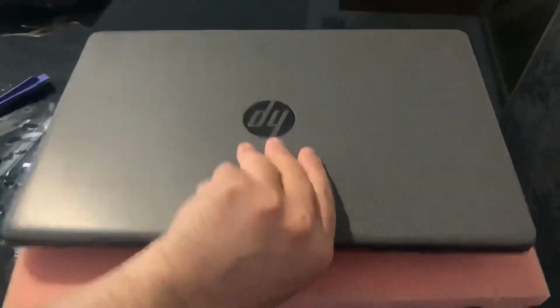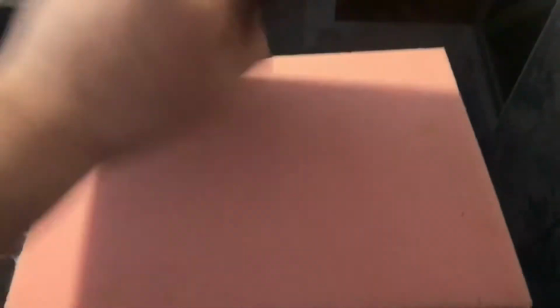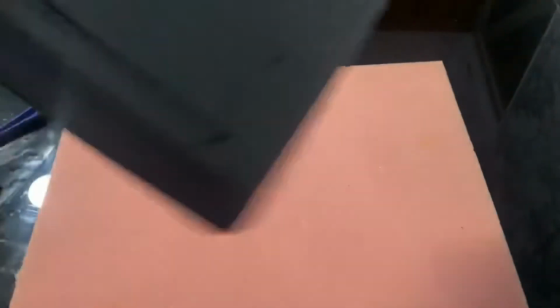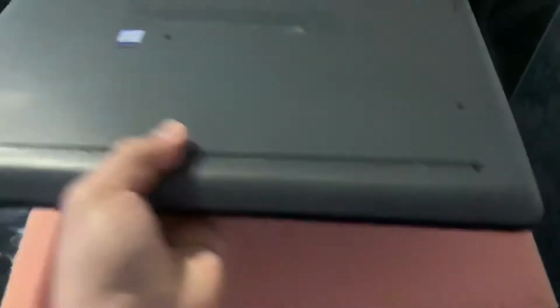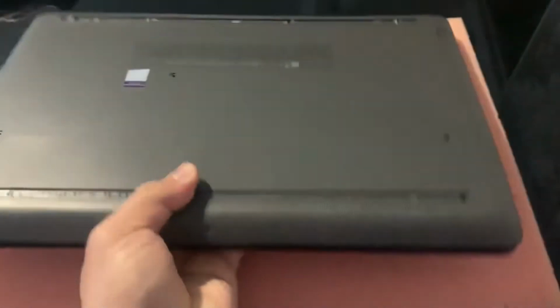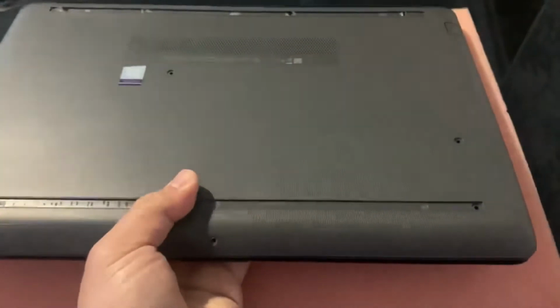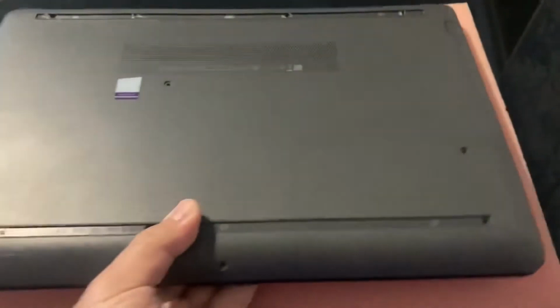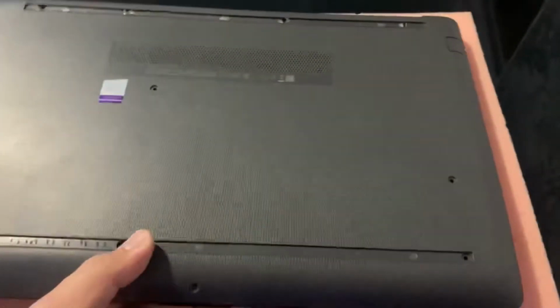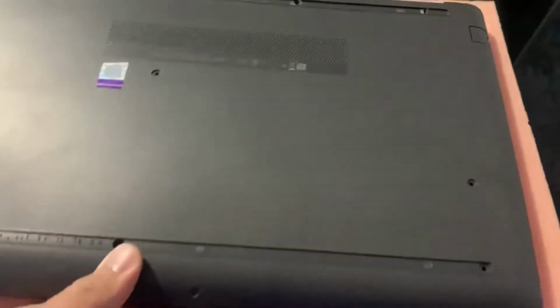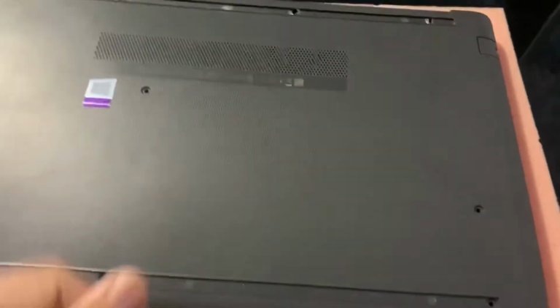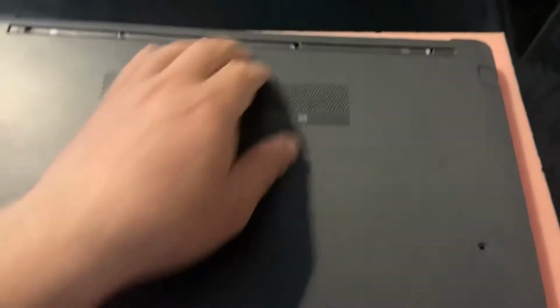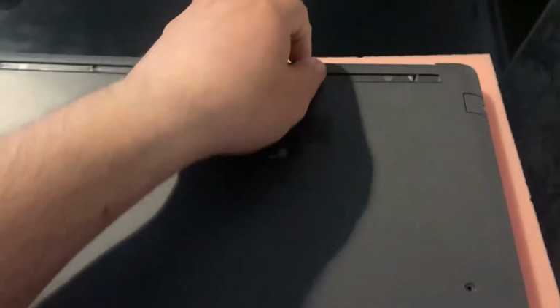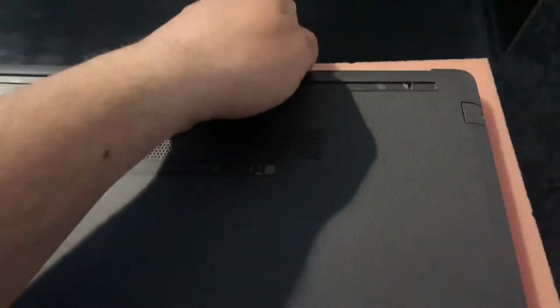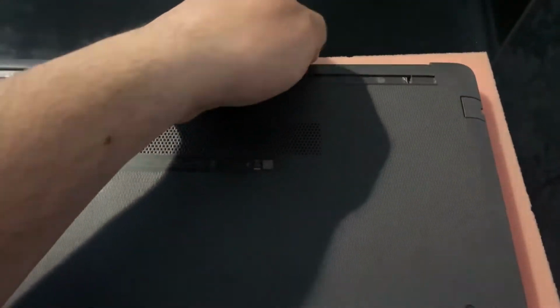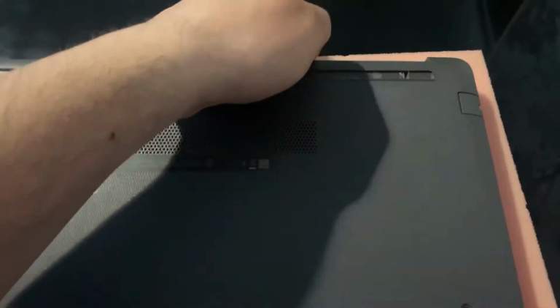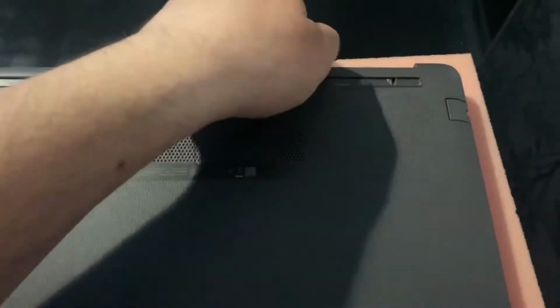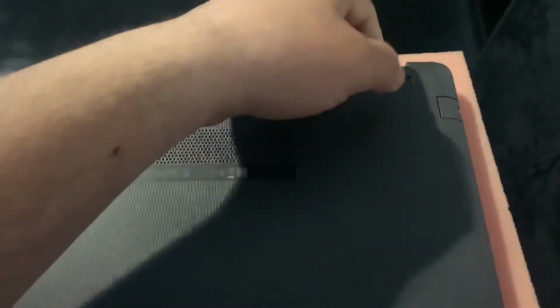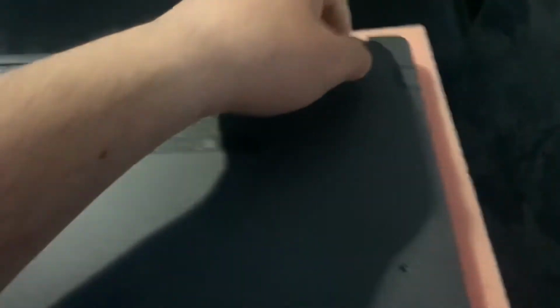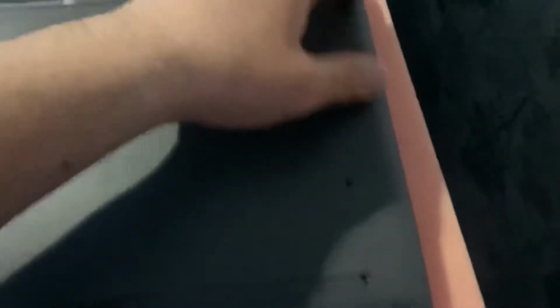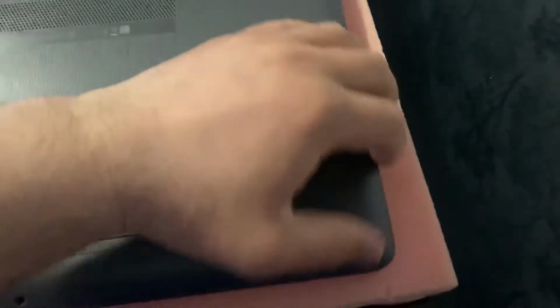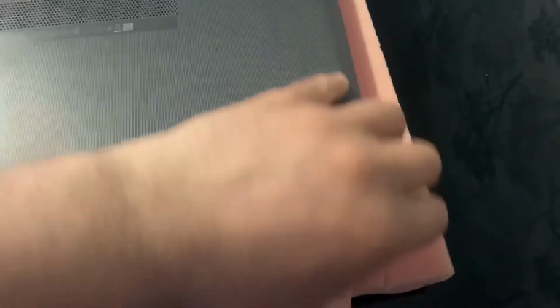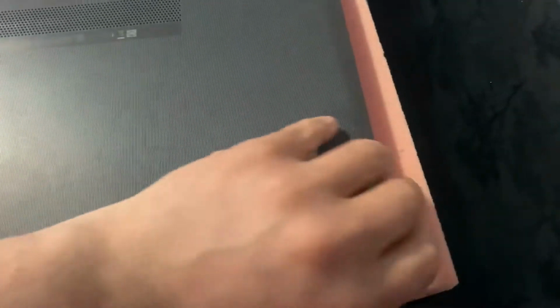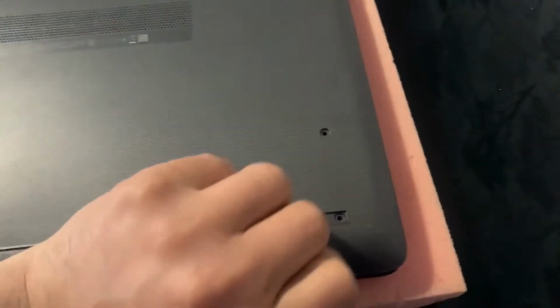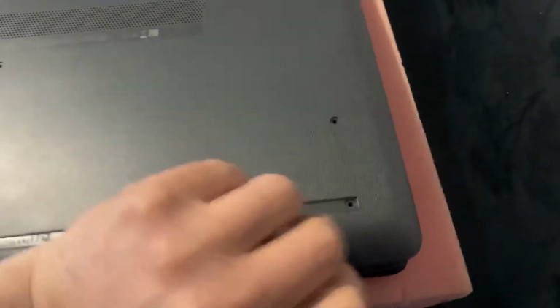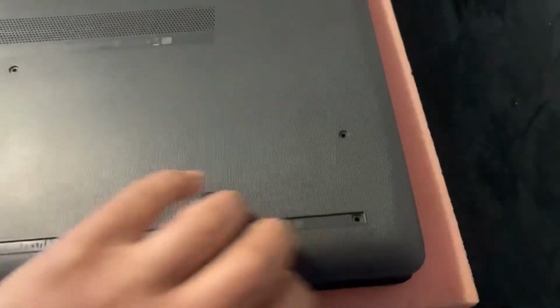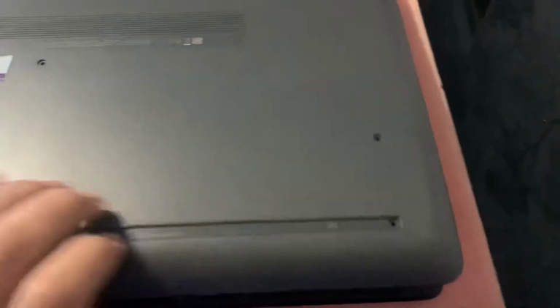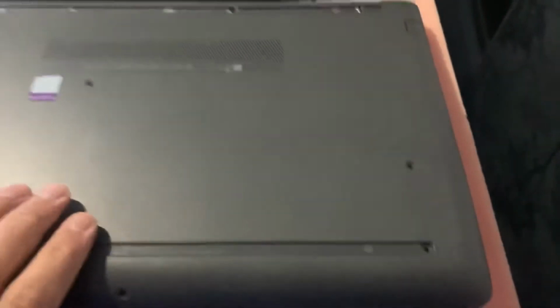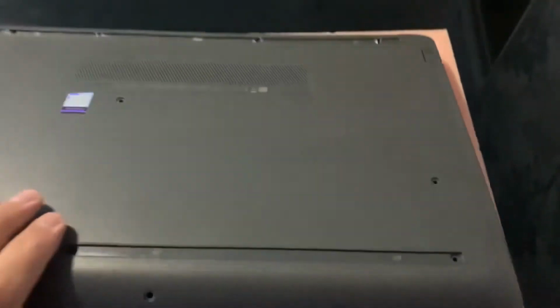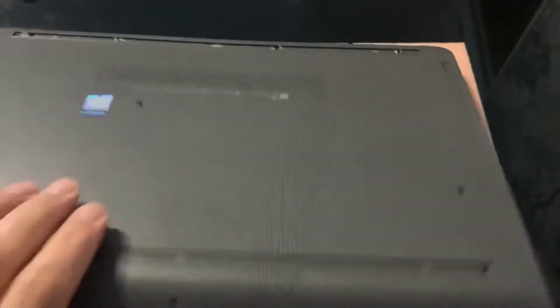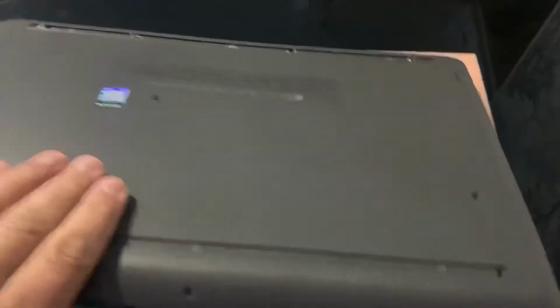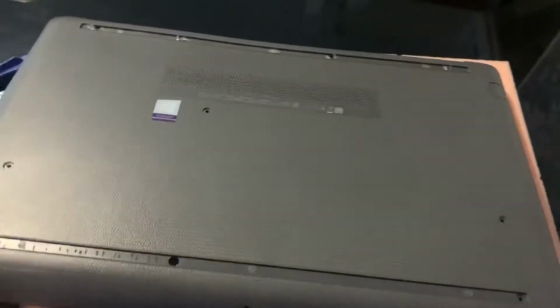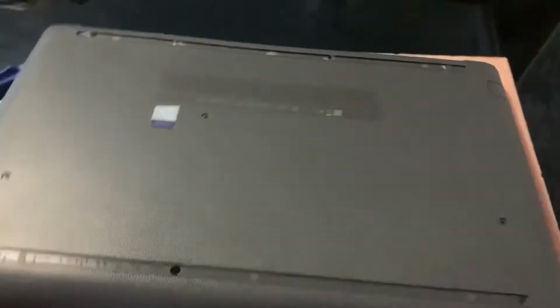Once you've done that, turn the laptop on the other side again — on the back — and then just put your finger and slowly wiggle it and it will remove.